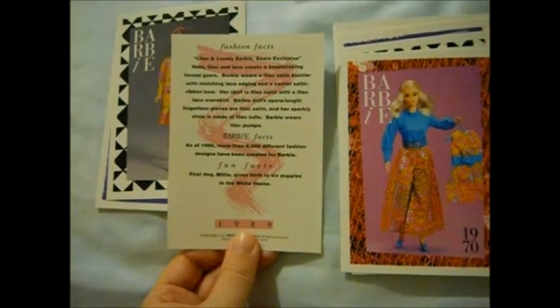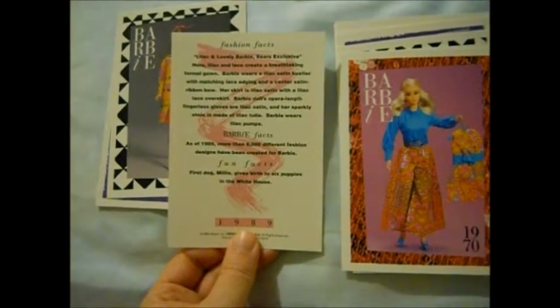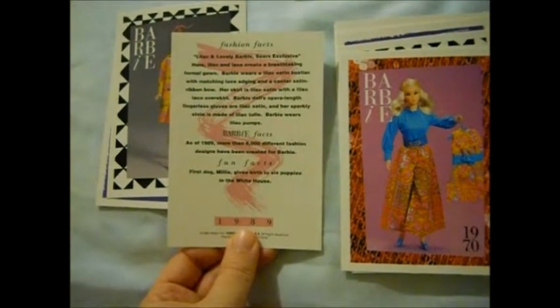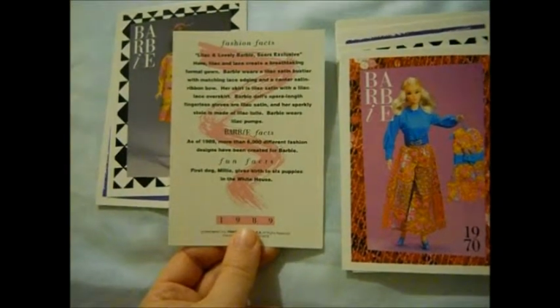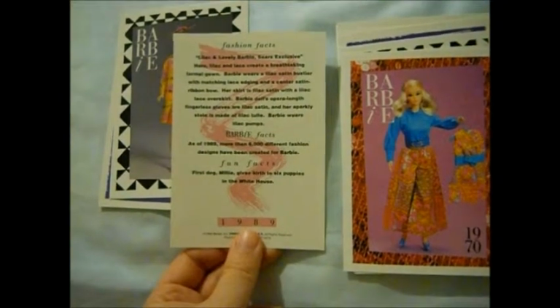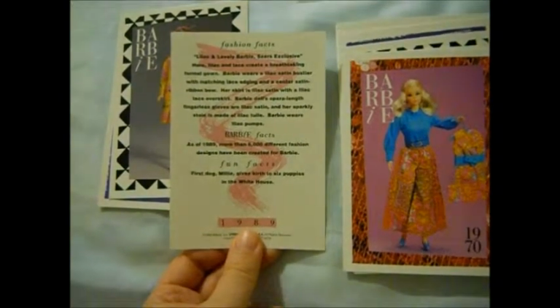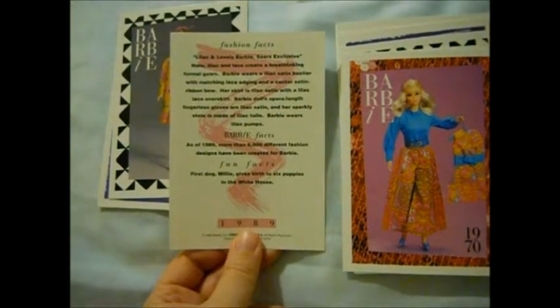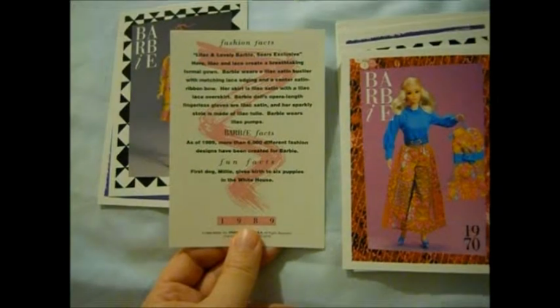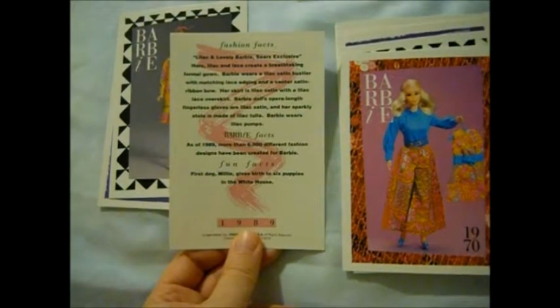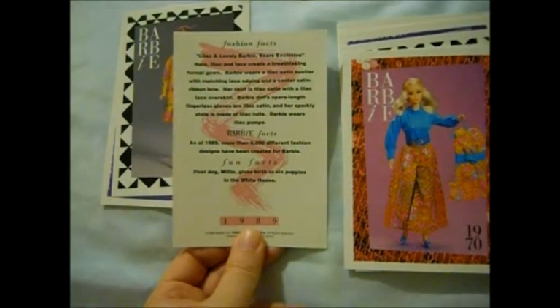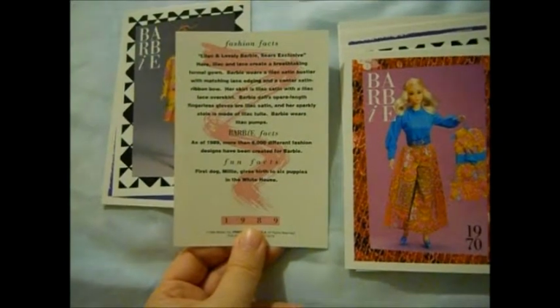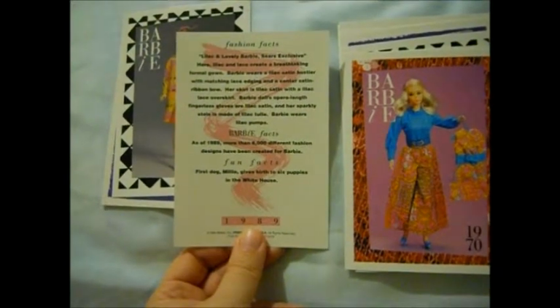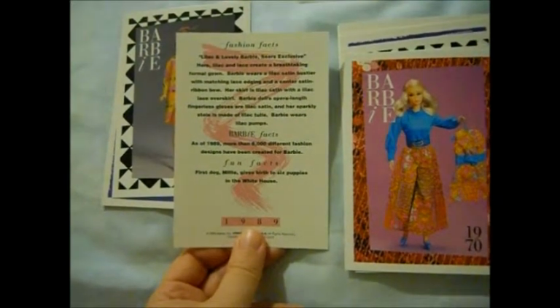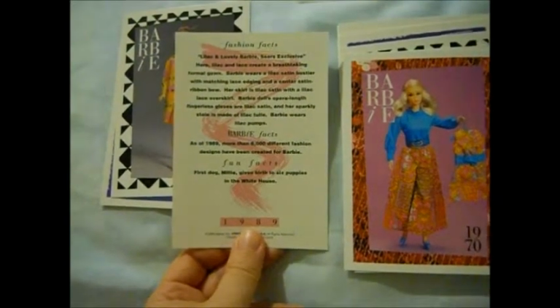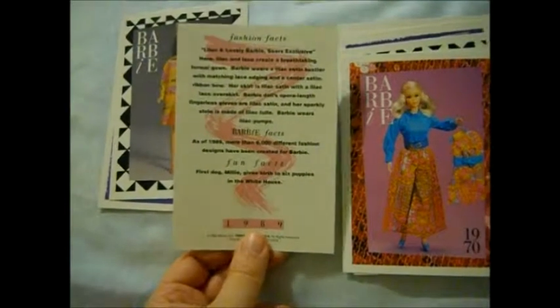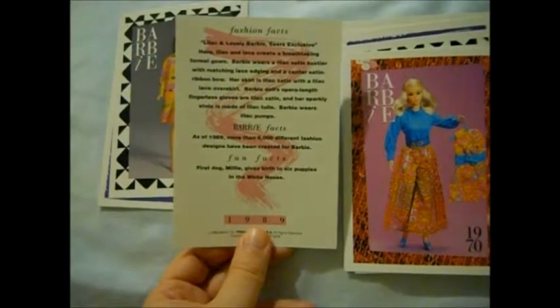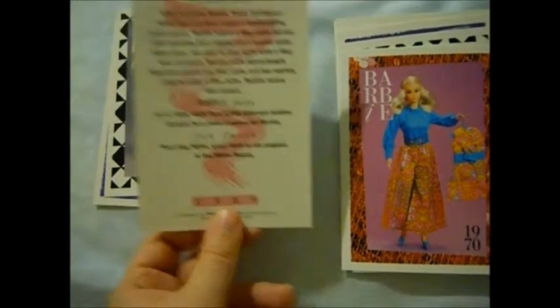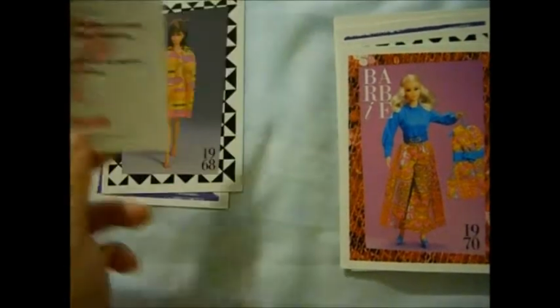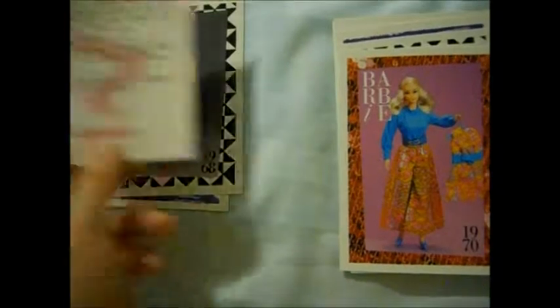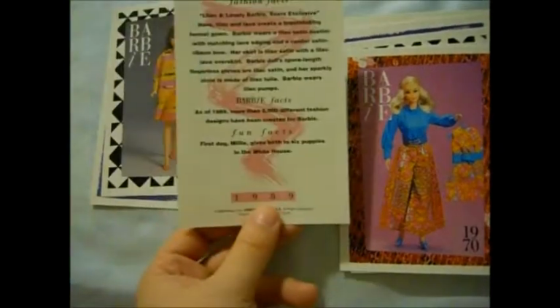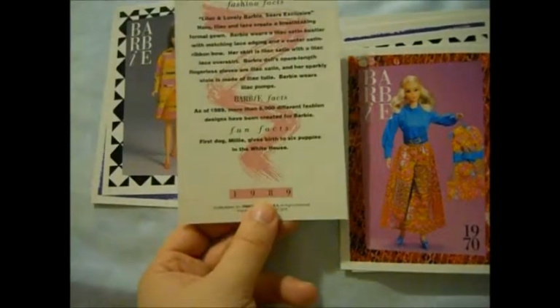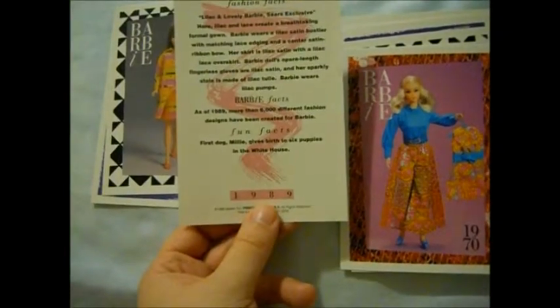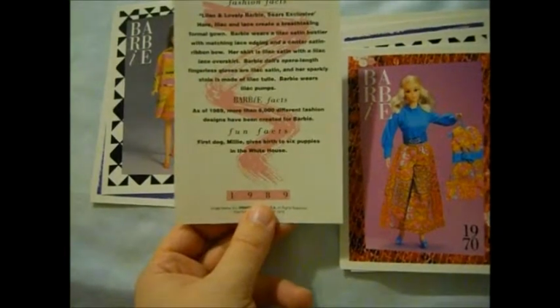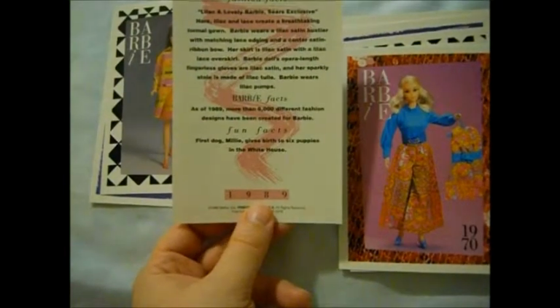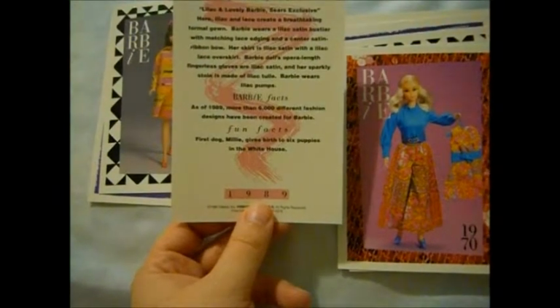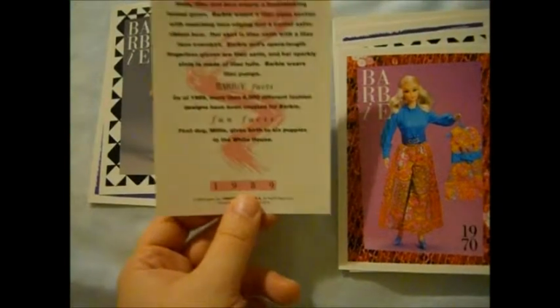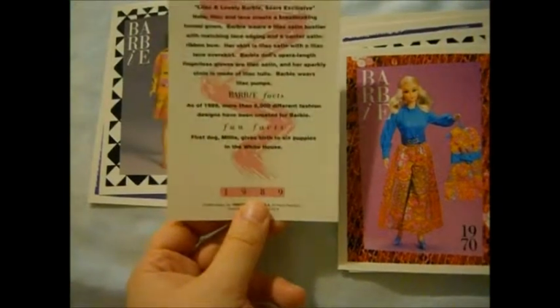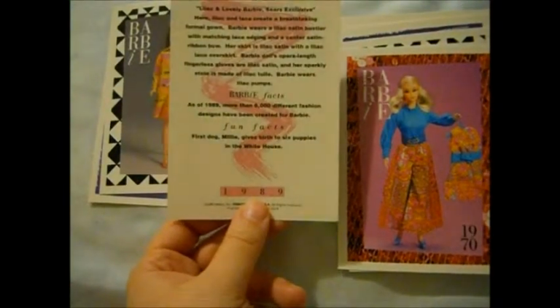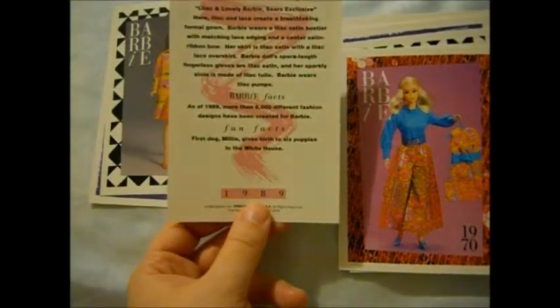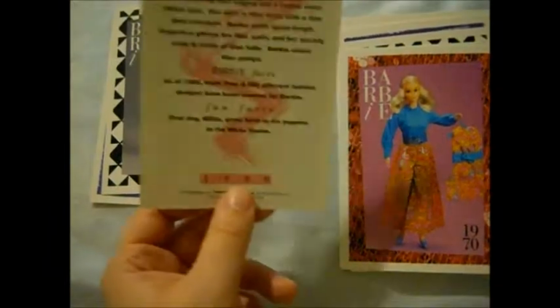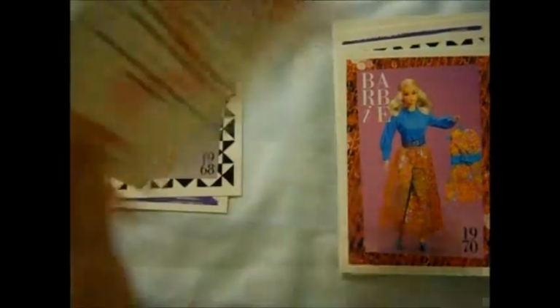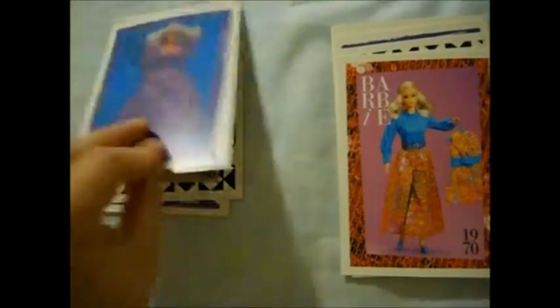This is Lilac and Lovely Barbie — a Sears exclusive. Look at that: as of 1989, more than 6,000 different fashion designs have been created for Barbie. Wow! And Millie — George Bush's dog — gave birth to six puppies in the White House. She was an English Springer Spaniel.